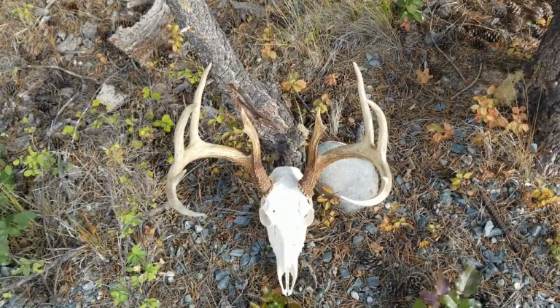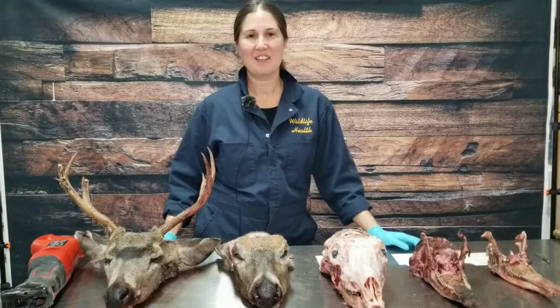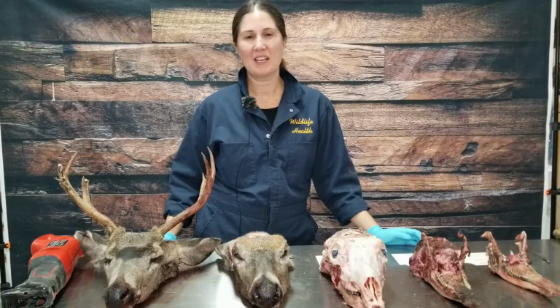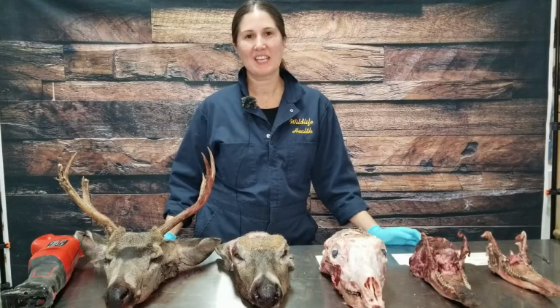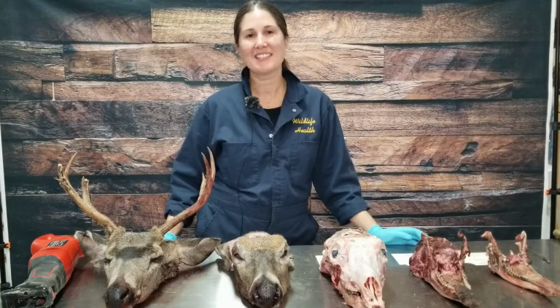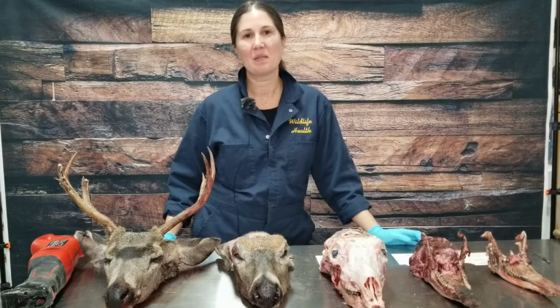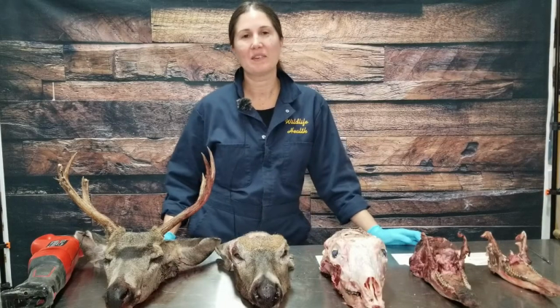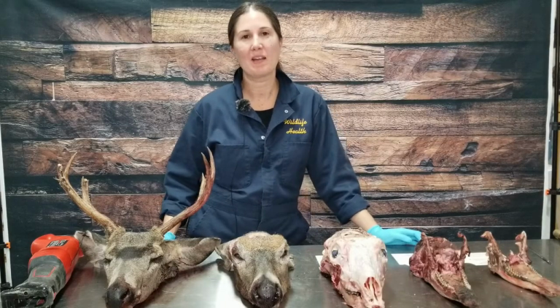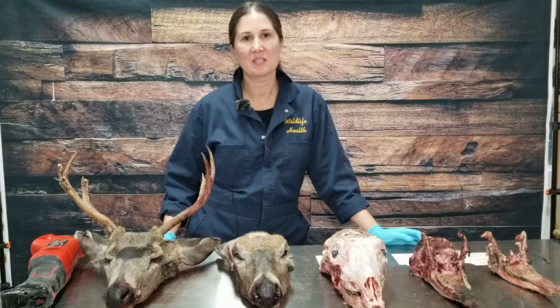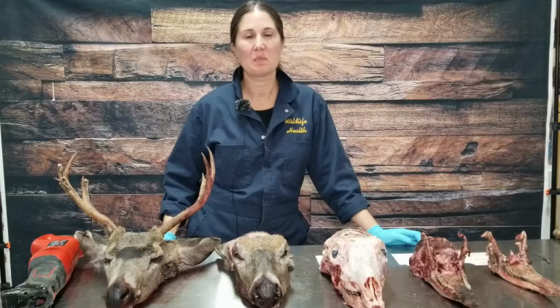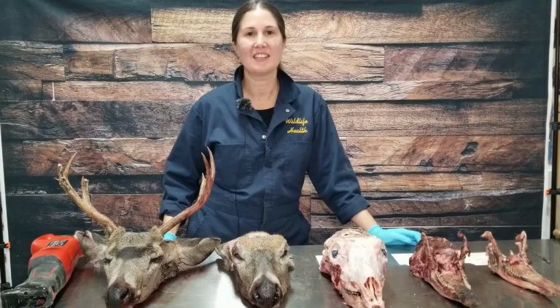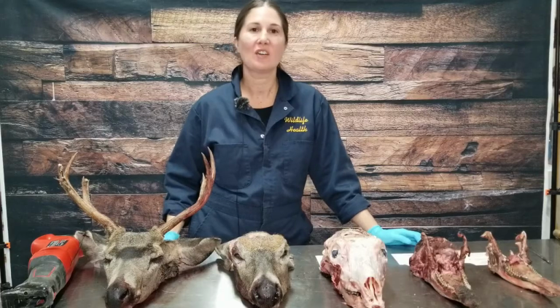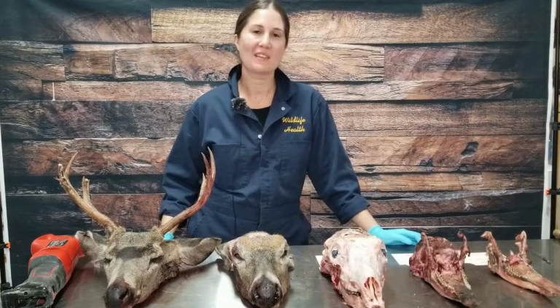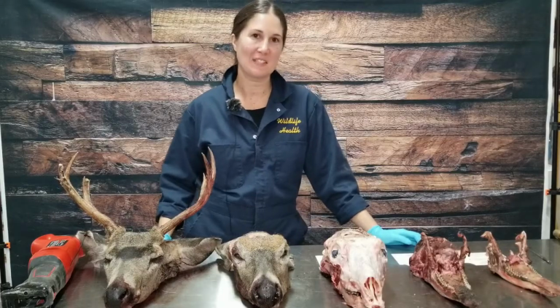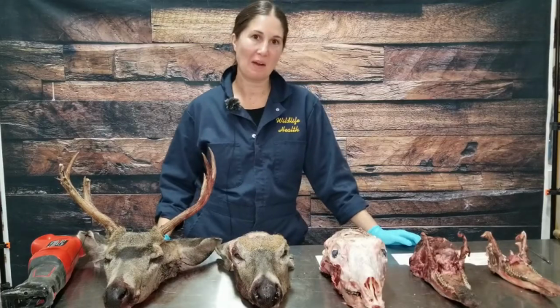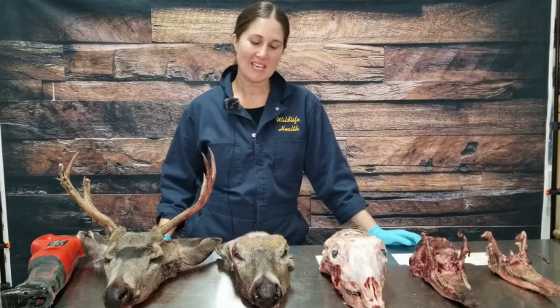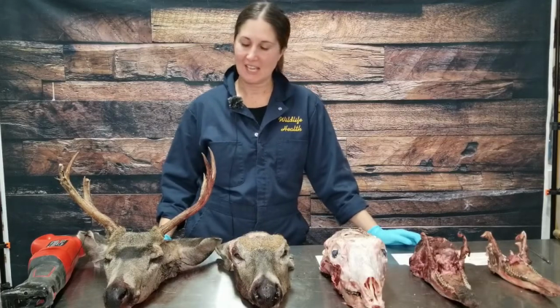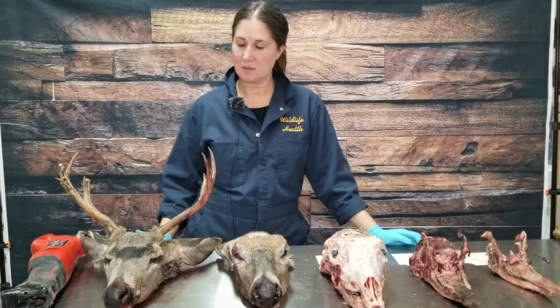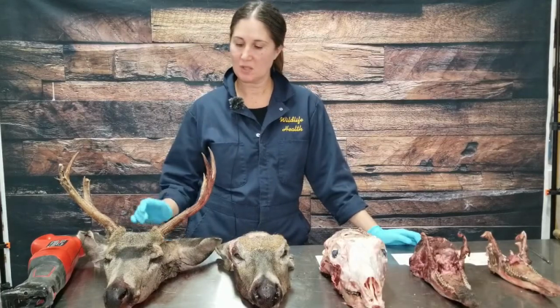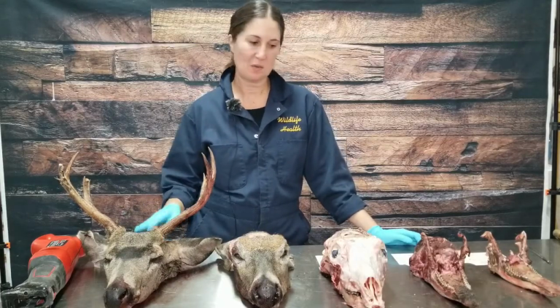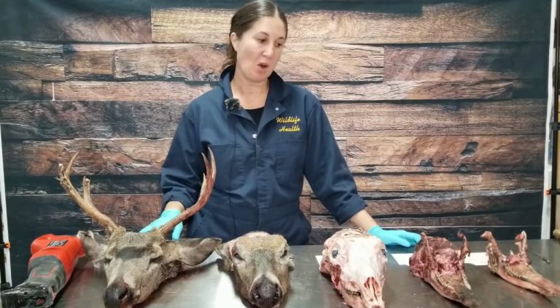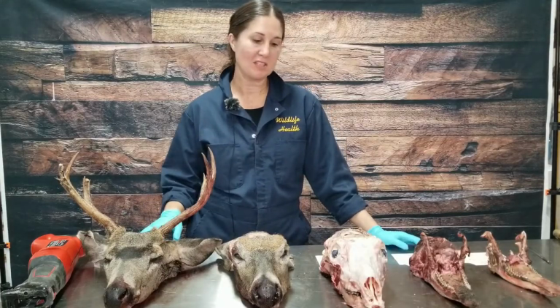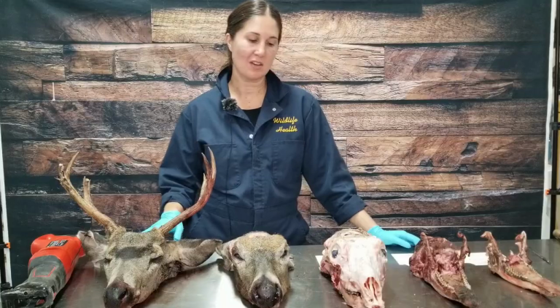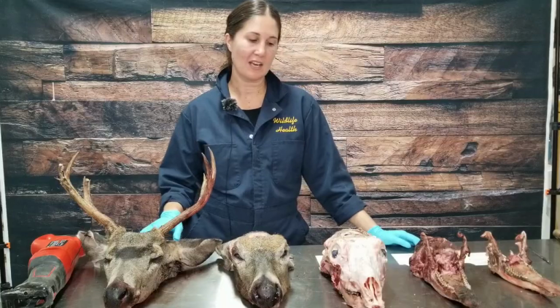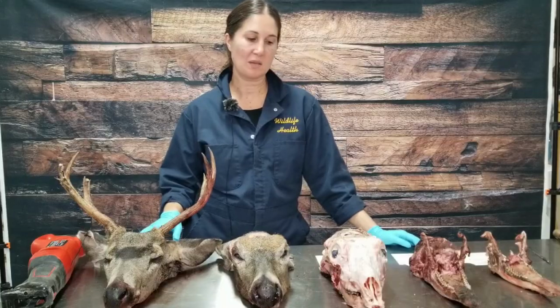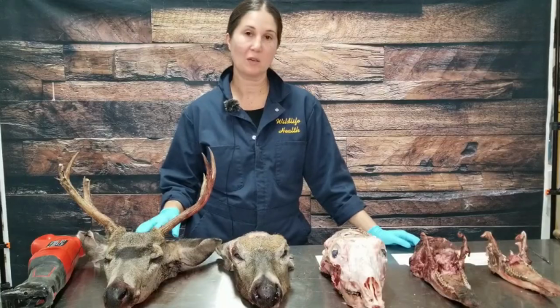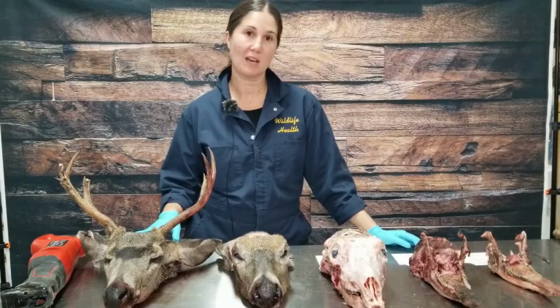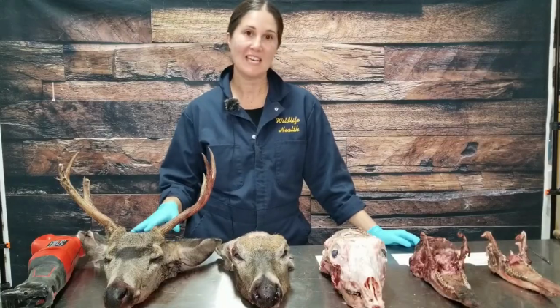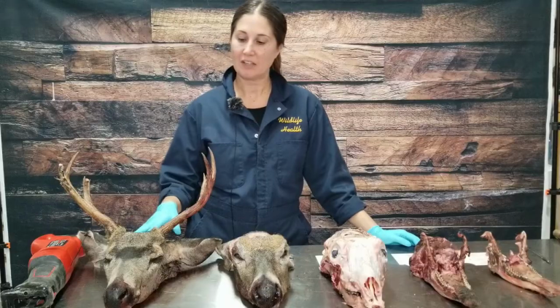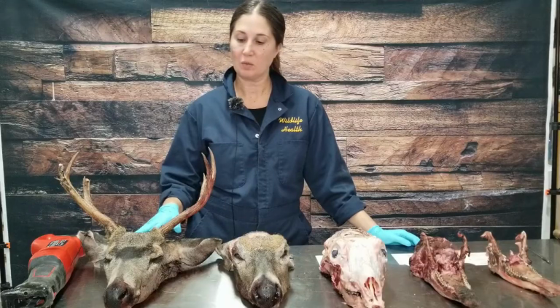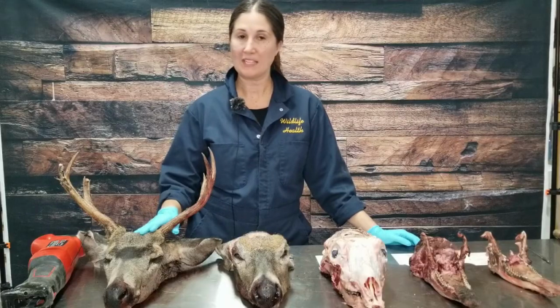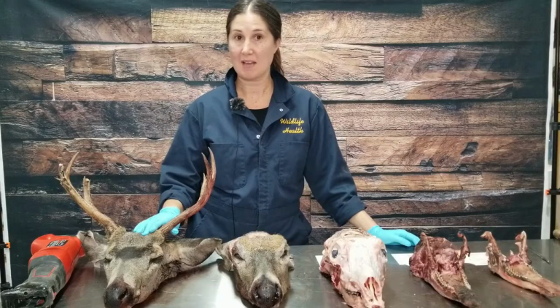Hi, my name is Kate Nelson. I'm a wildlife health biologist with the BC Chronic Wasting Disease Program and I'm going to run through some options on how to submit your deer head if you want to keep the antlers.